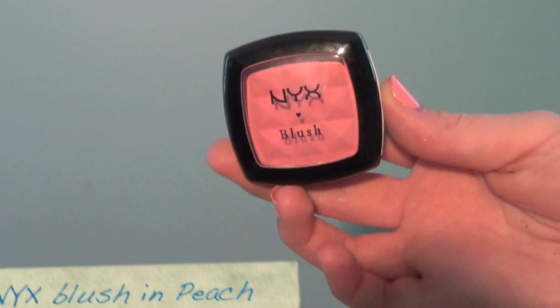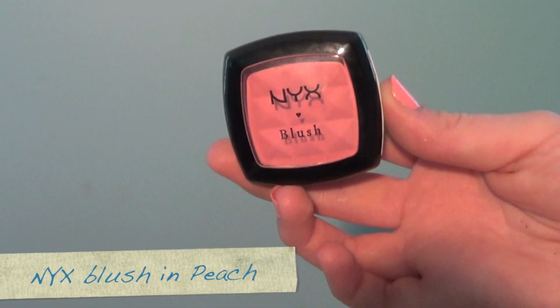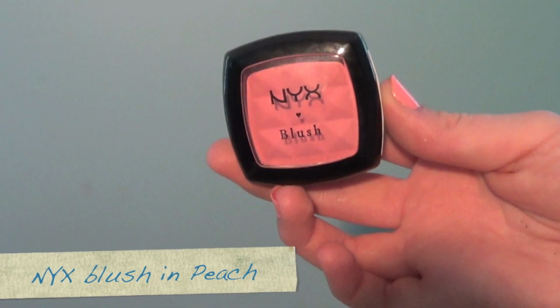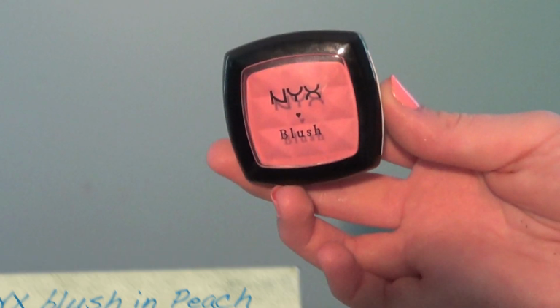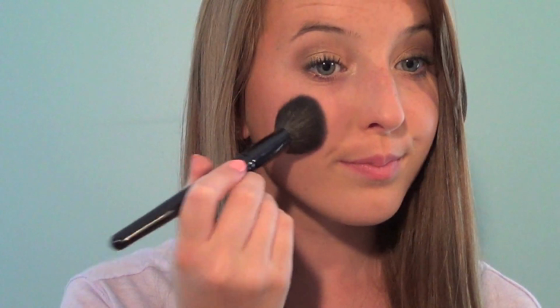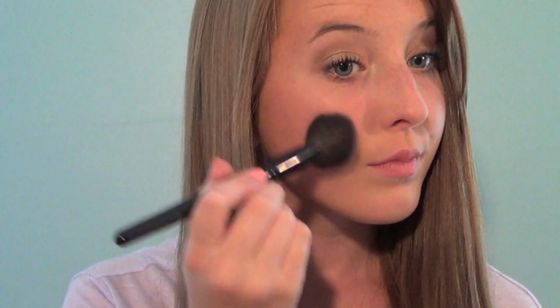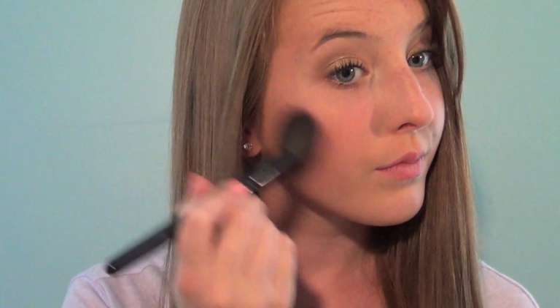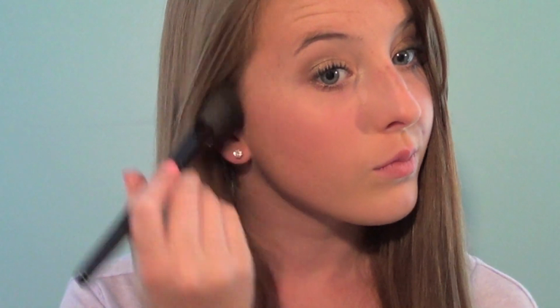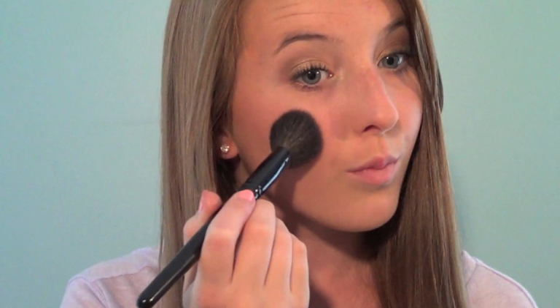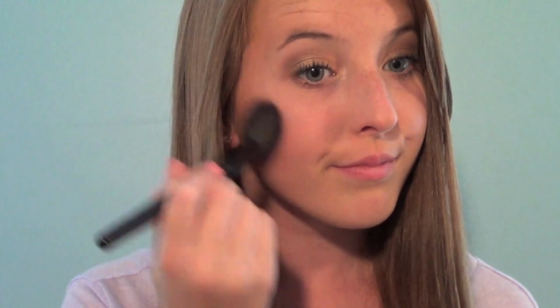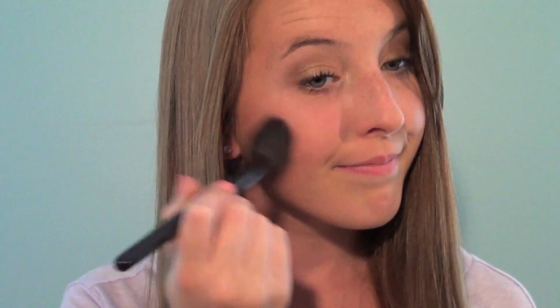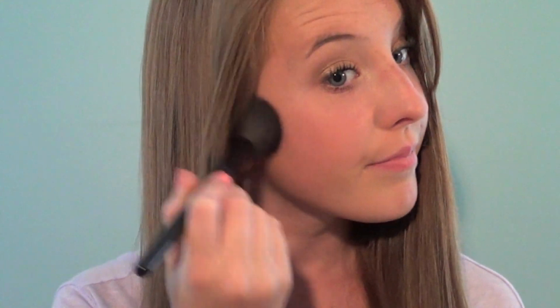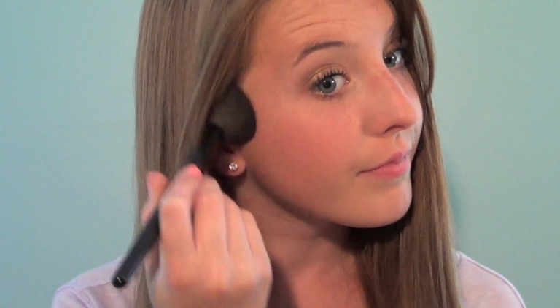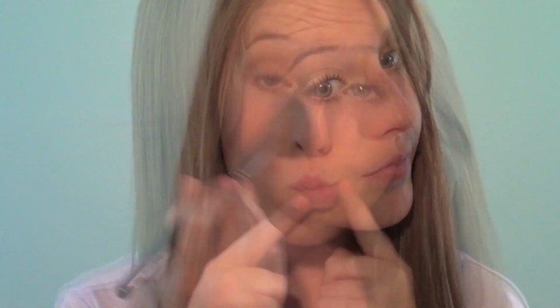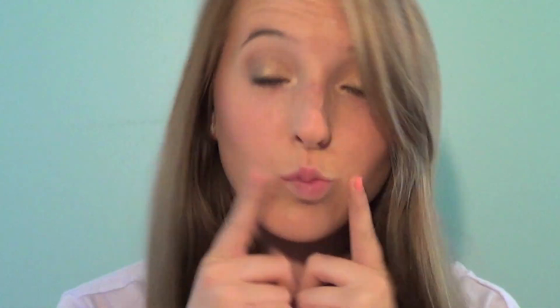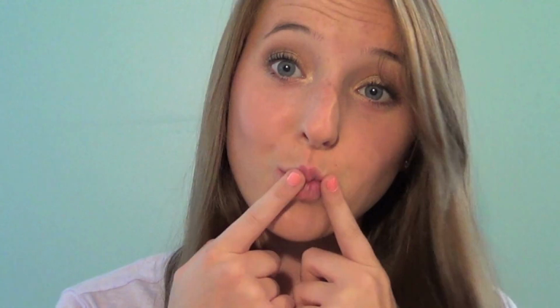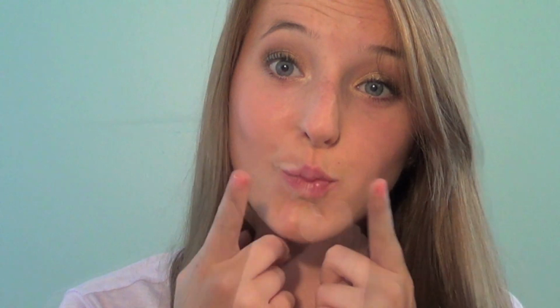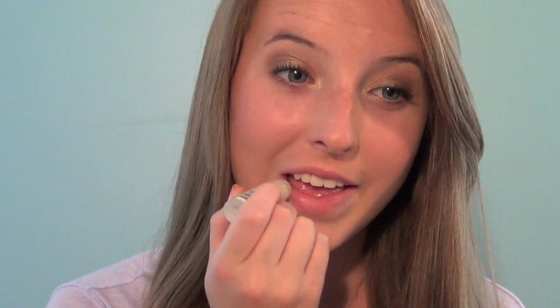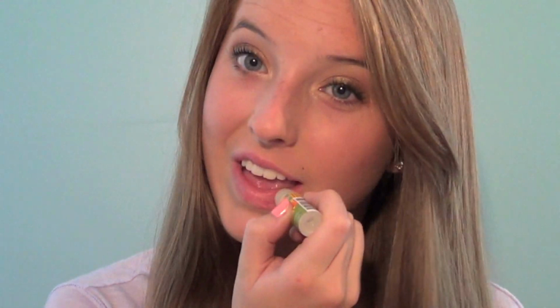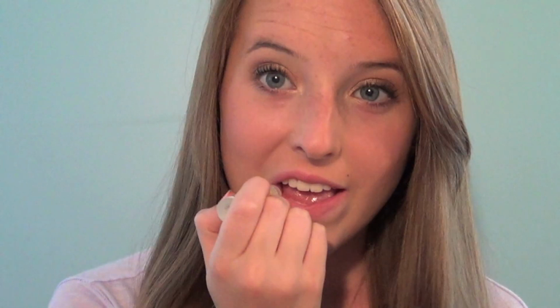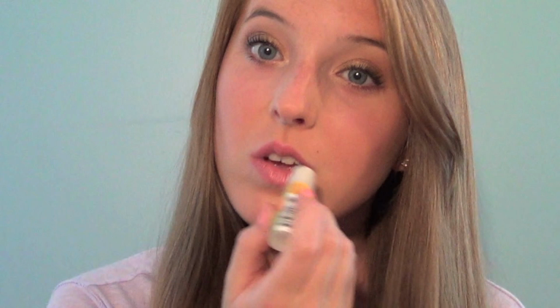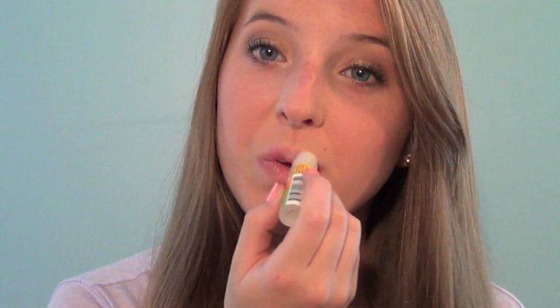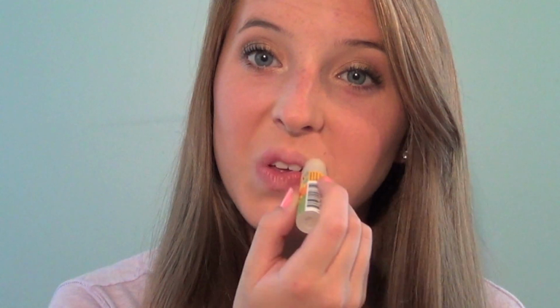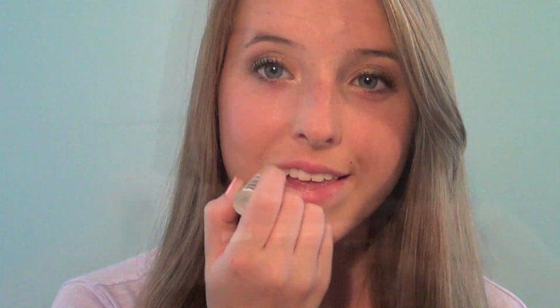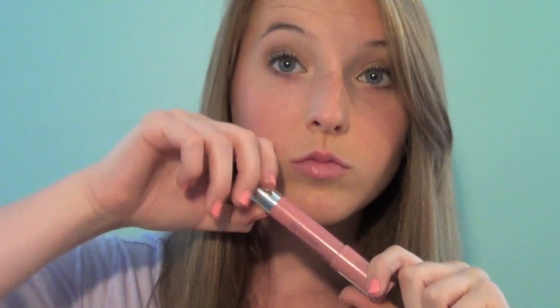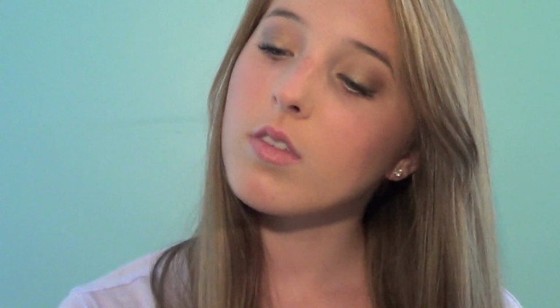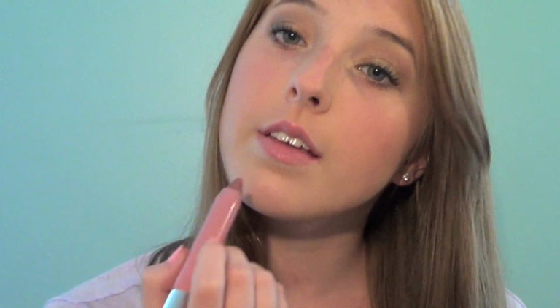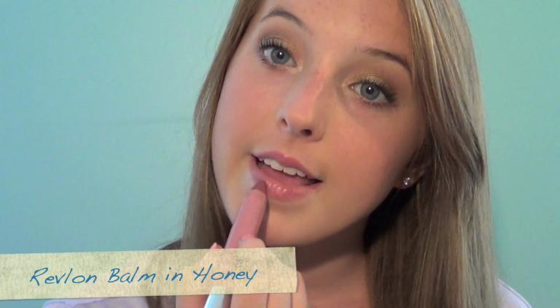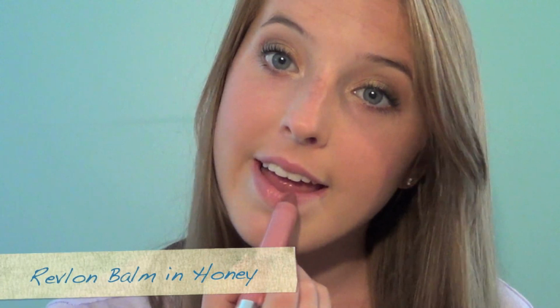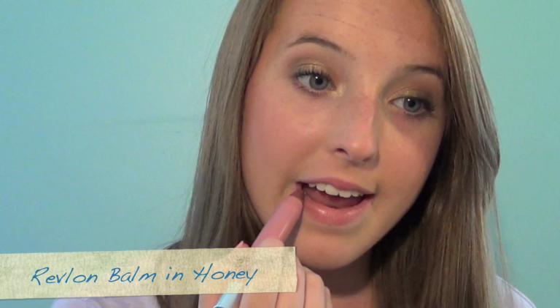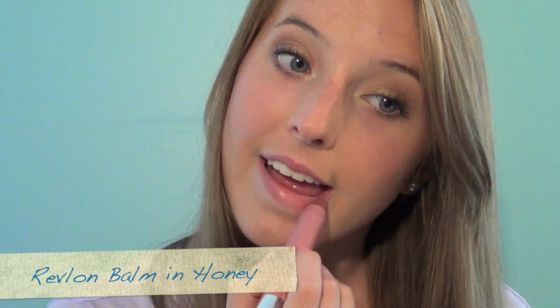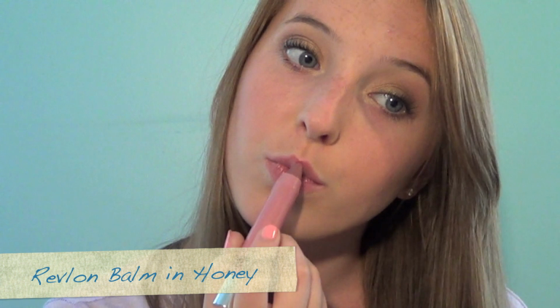For blush, I'm going to take a peachy color and apply that to my cheeks. Now for lips, I'm going to be applying a lip balm and then taking this Revlon Lip Stain Balm and applying that as well.